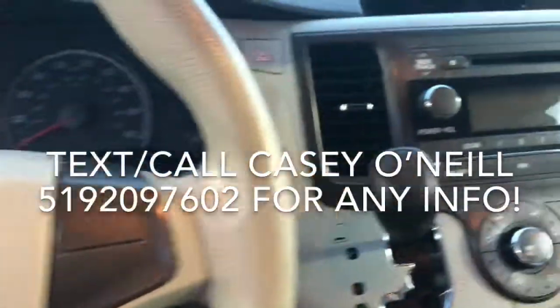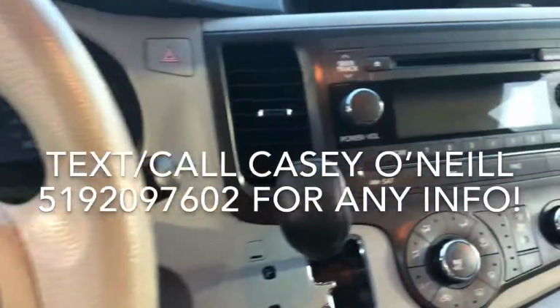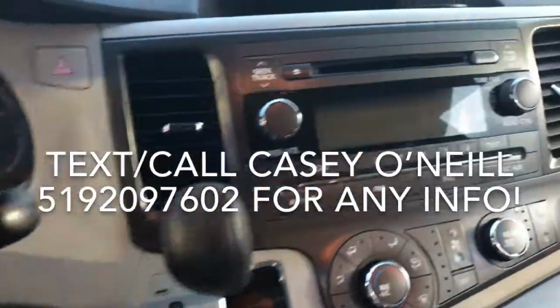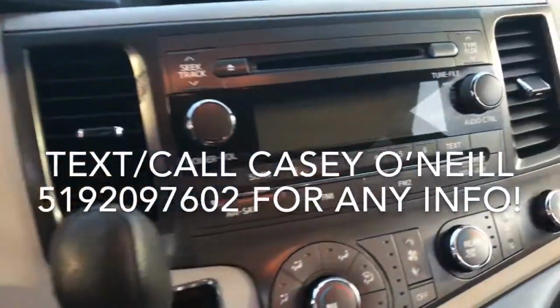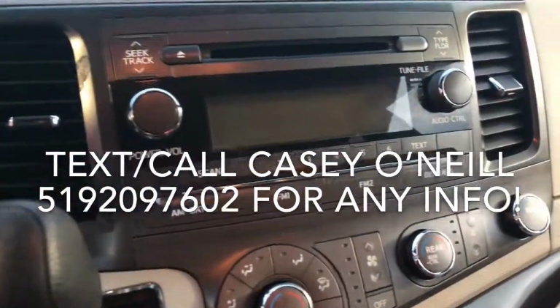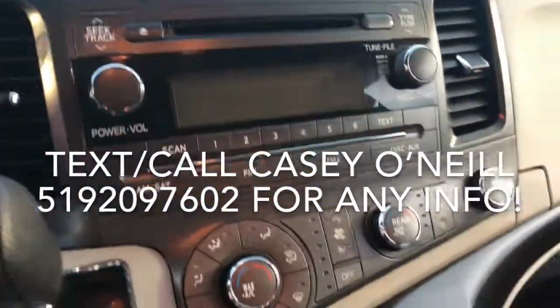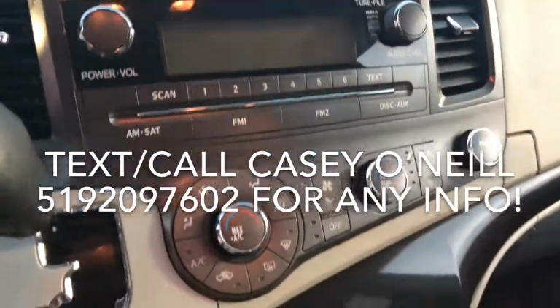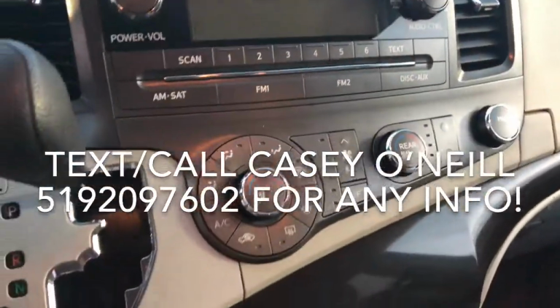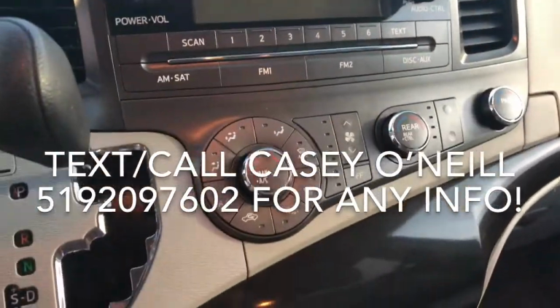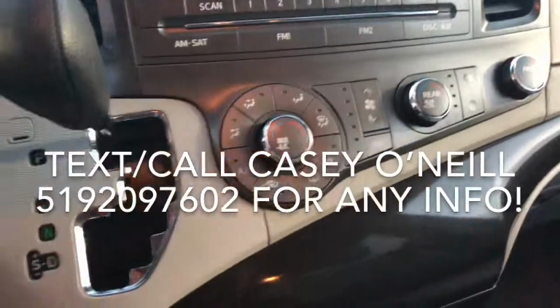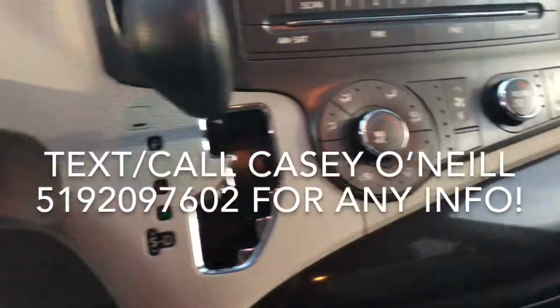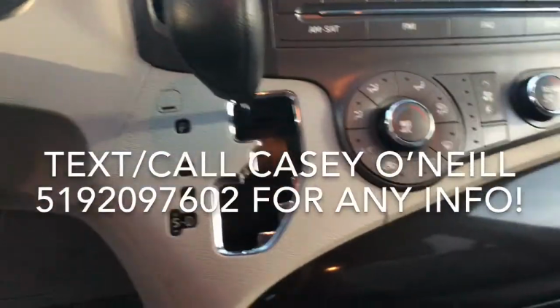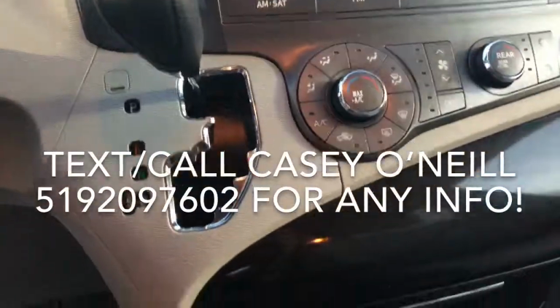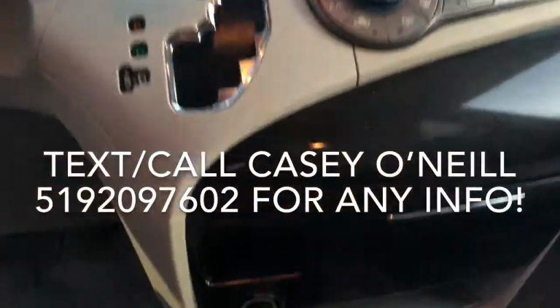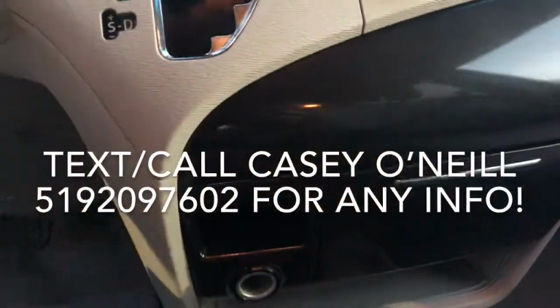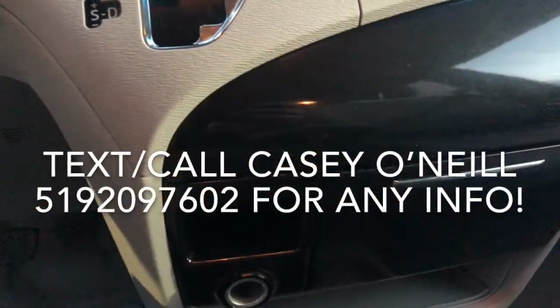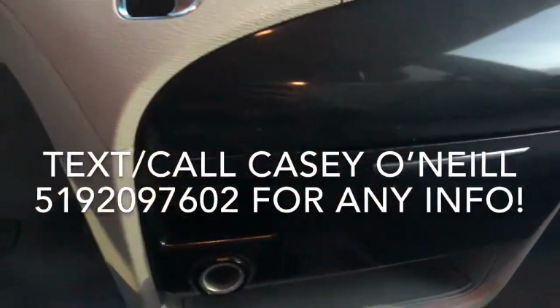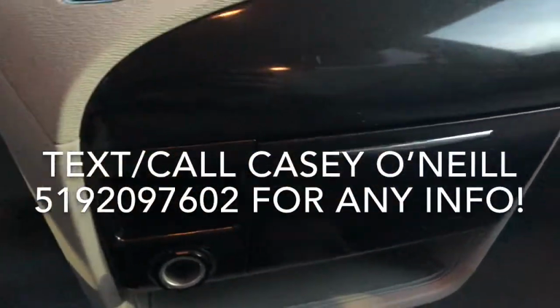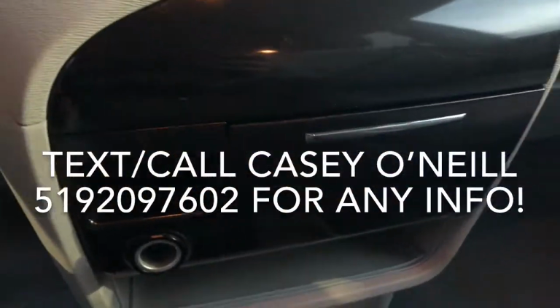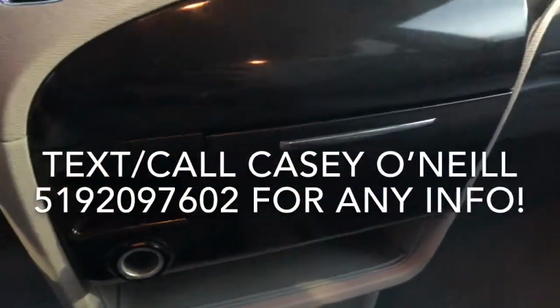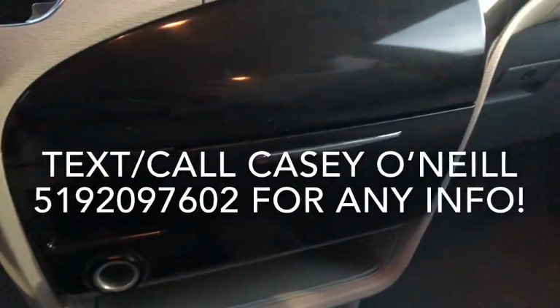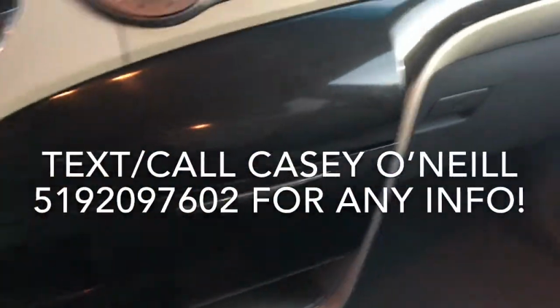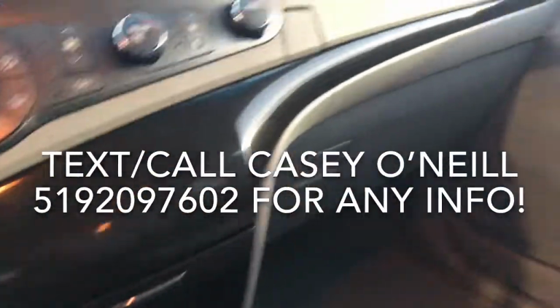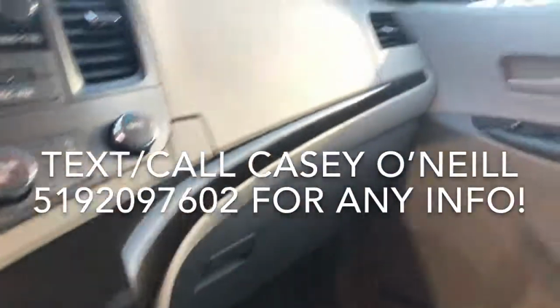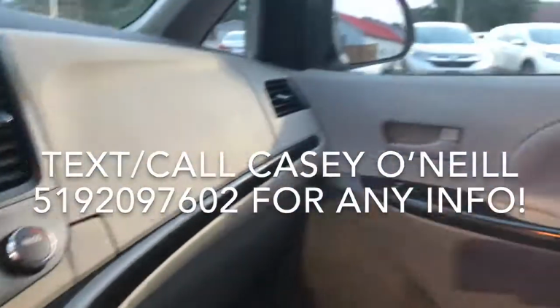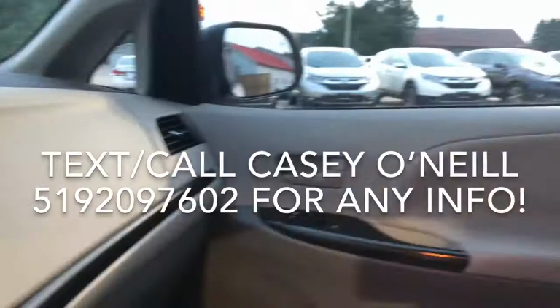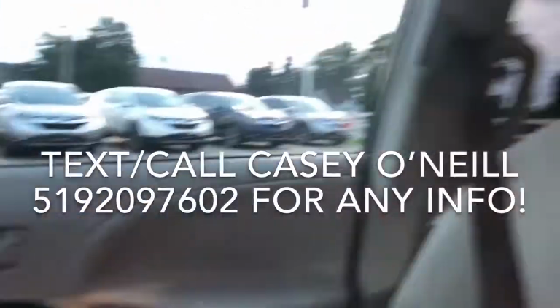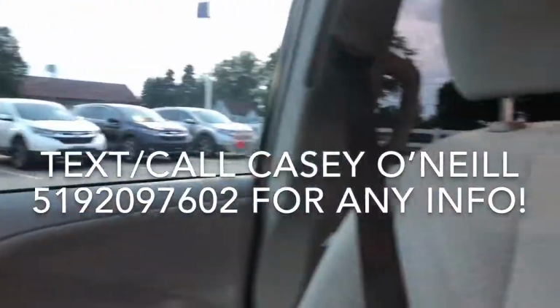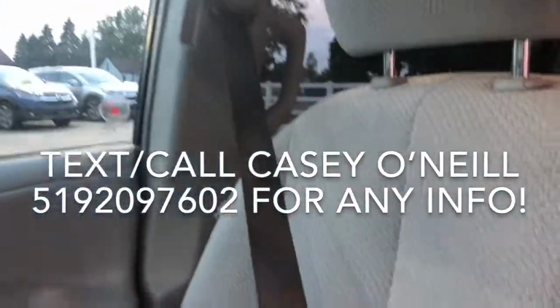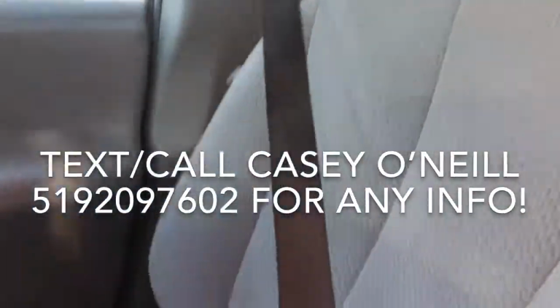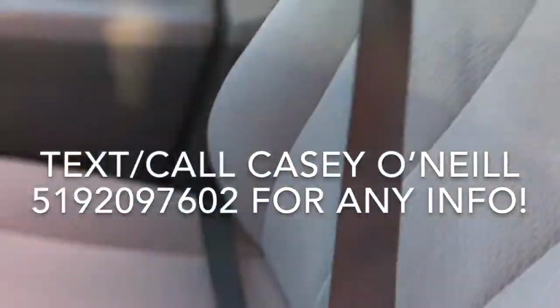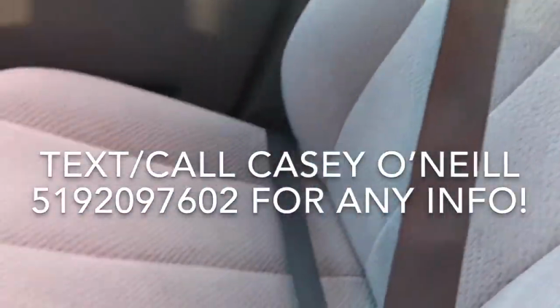Over beside the steering wheel you've got your CD player, climate controls, automatic shifter, and a little storage down here with a charger. The seats up front look in good condition too.